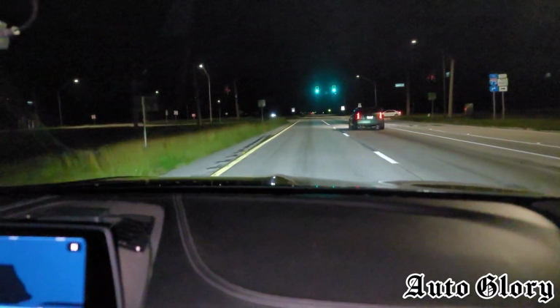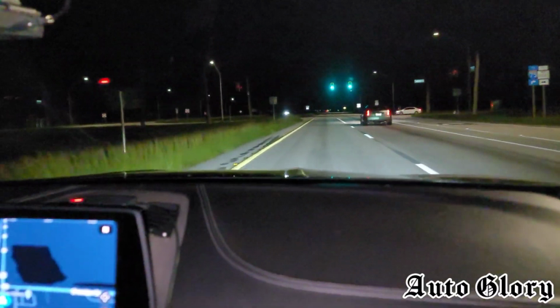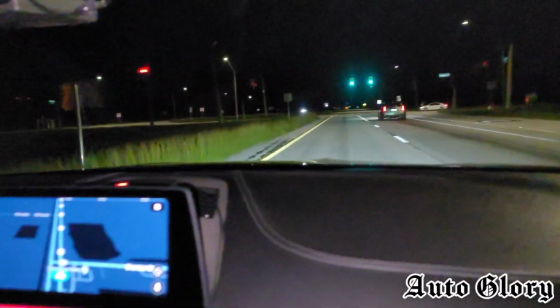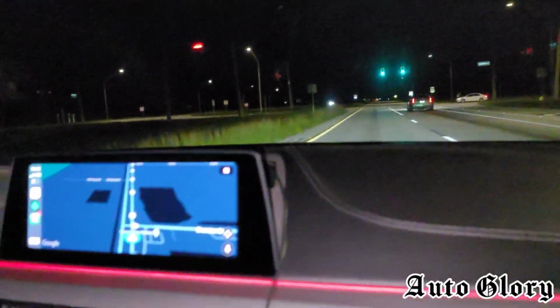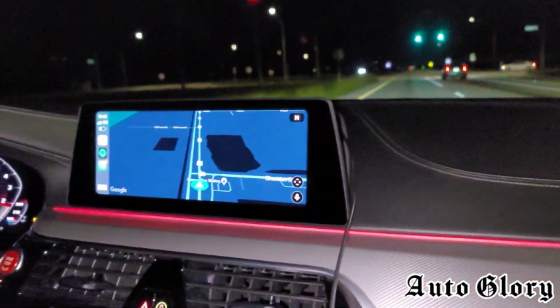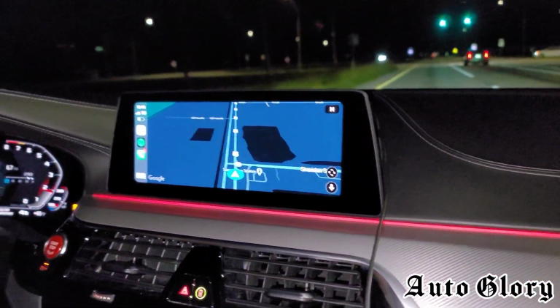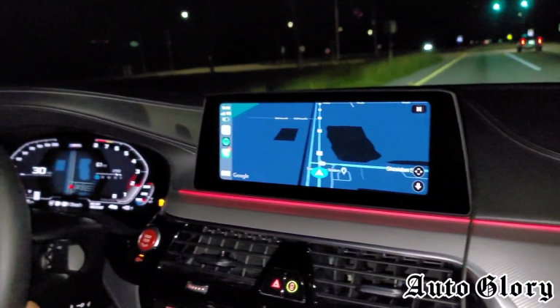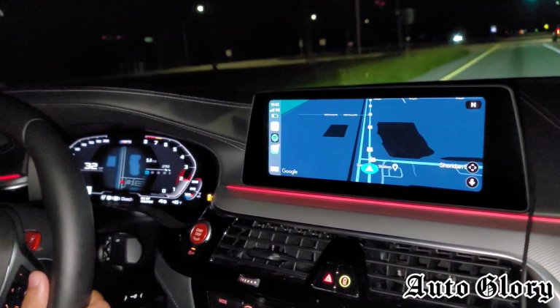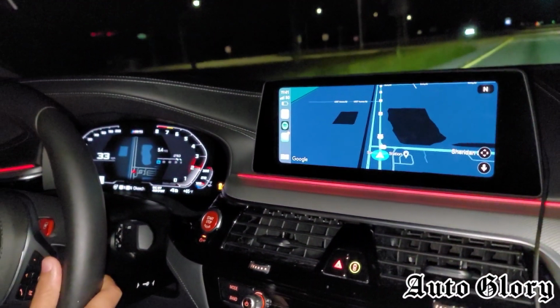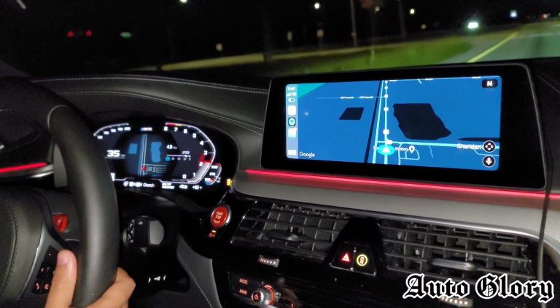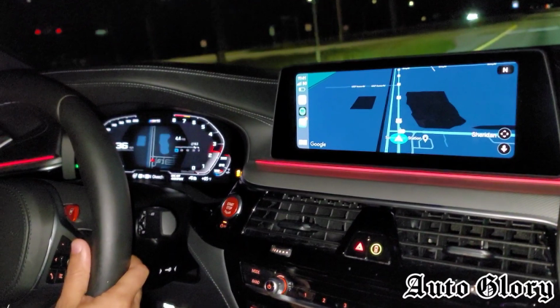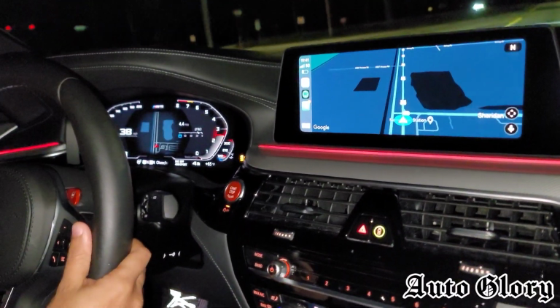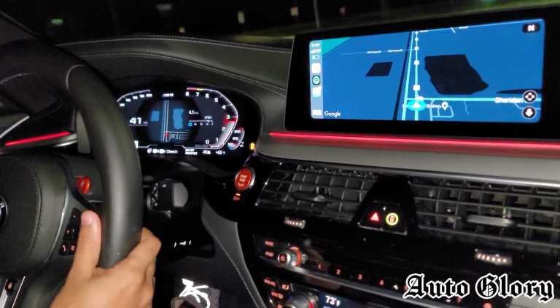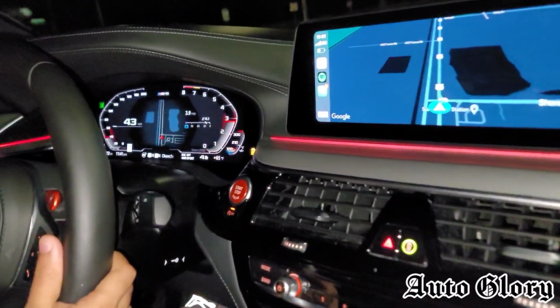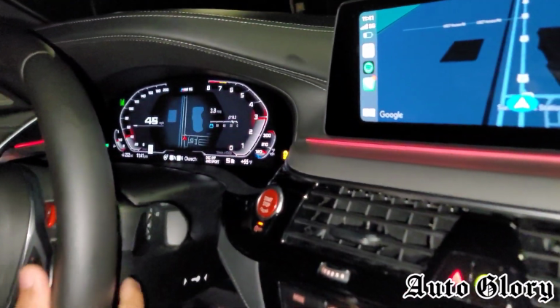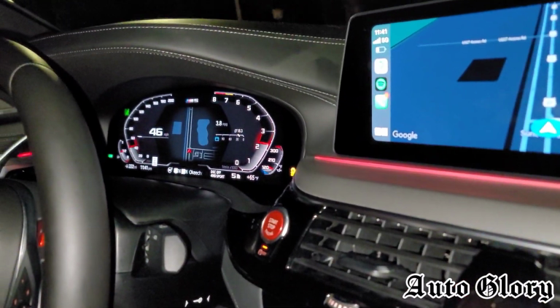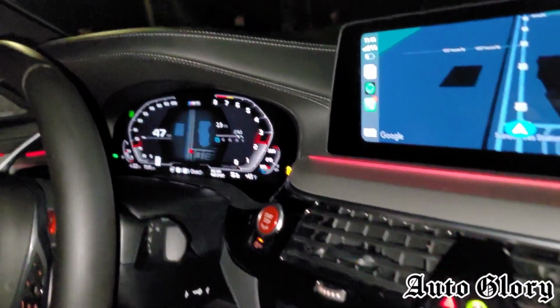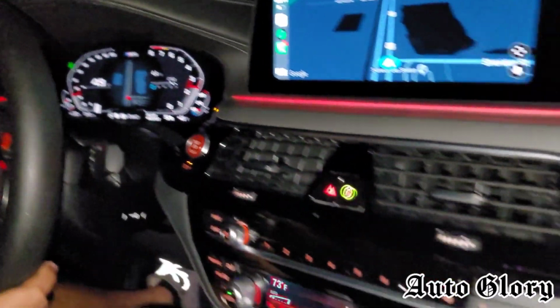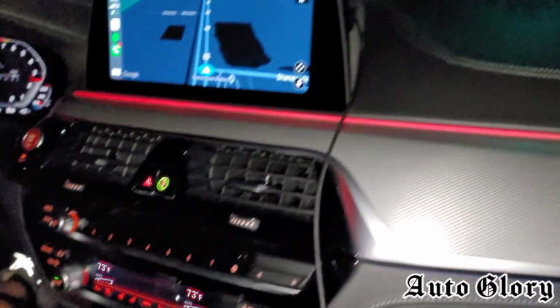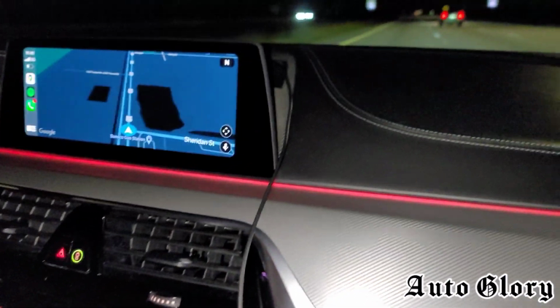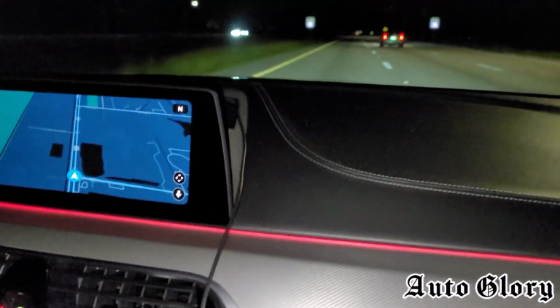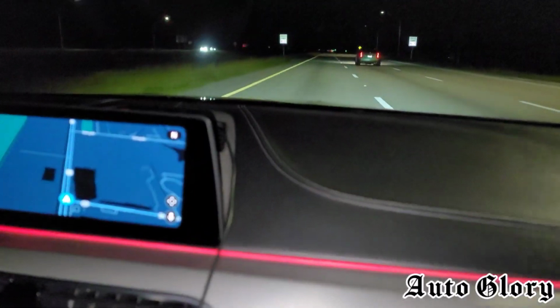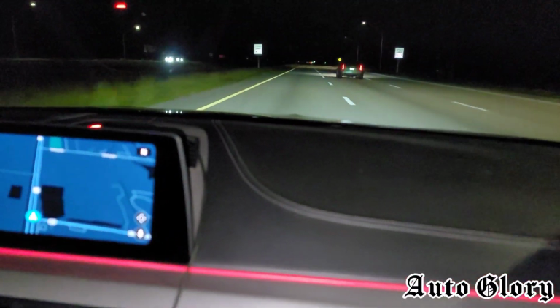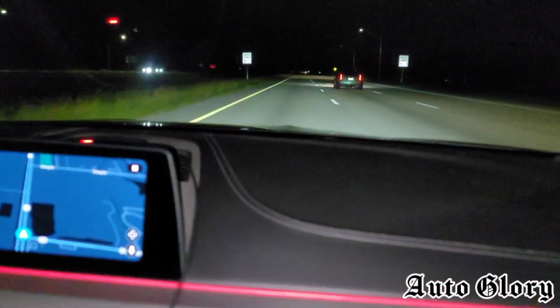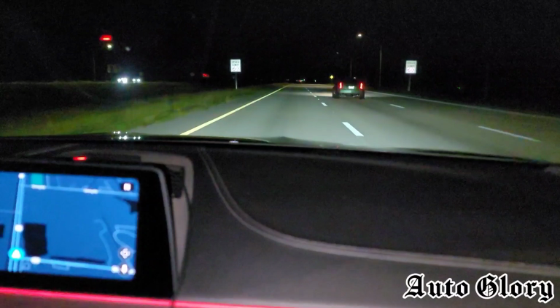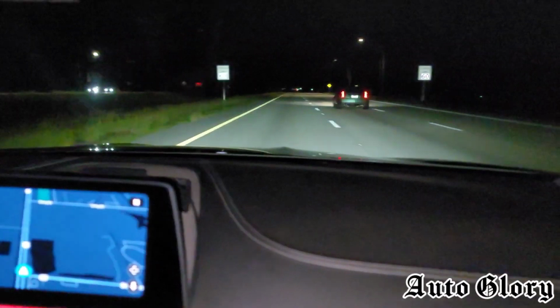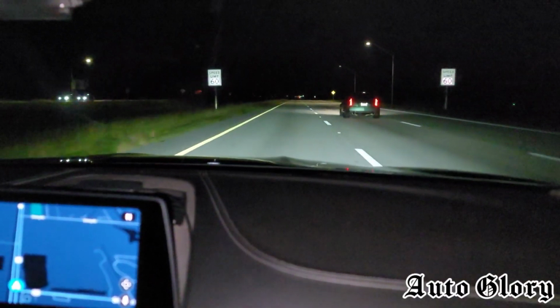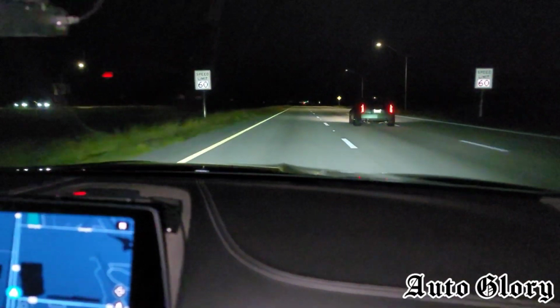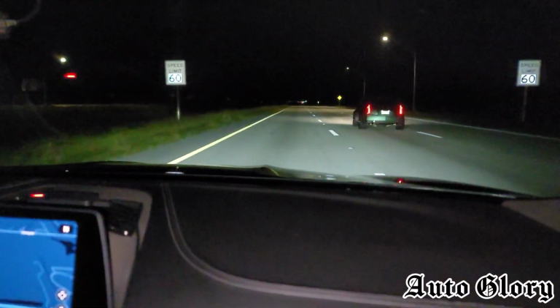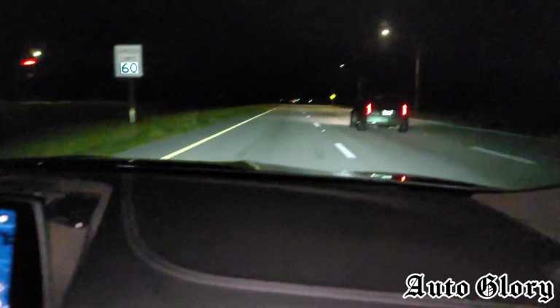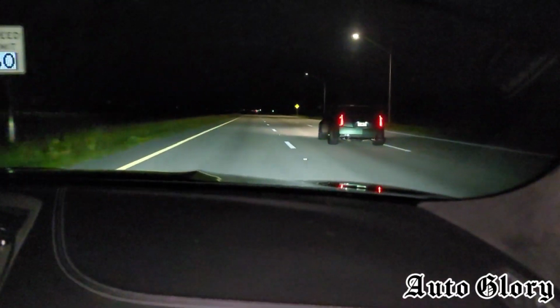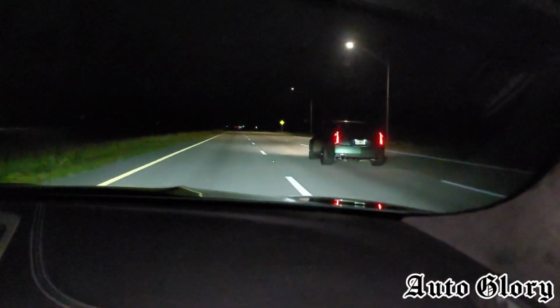Sounds really nice — sounds amazing. Not really nice, amazing. All right guys, I'm in the M5. What are we doing? Roll up your window.